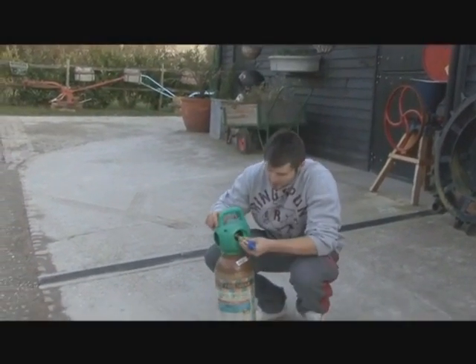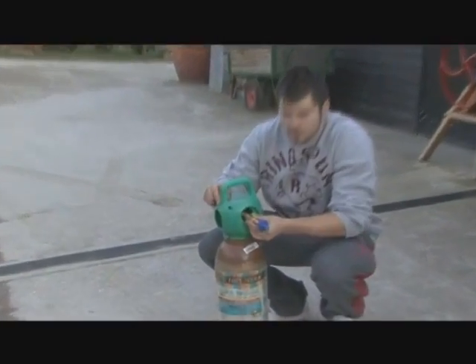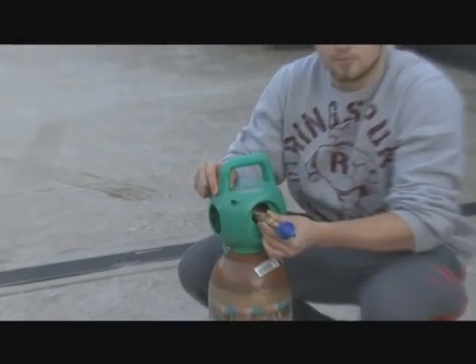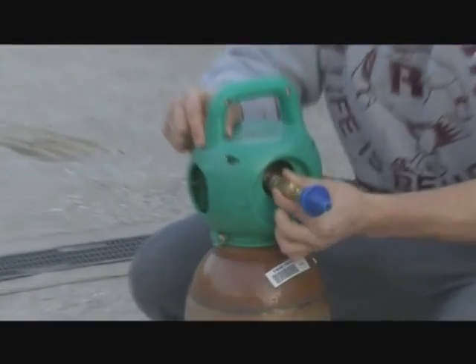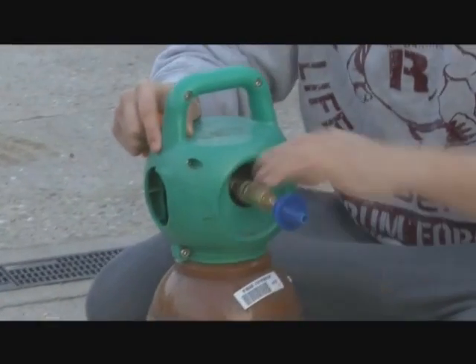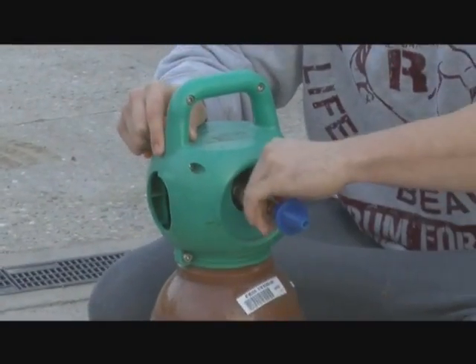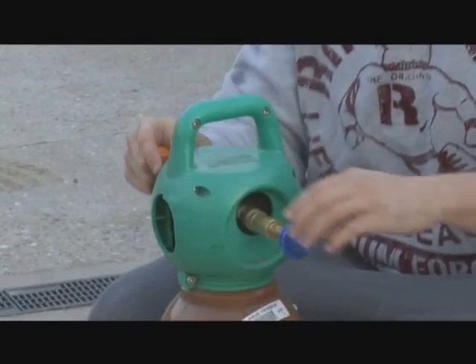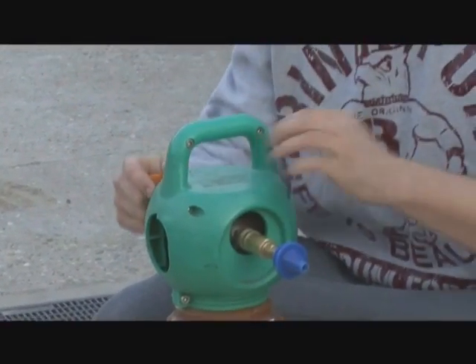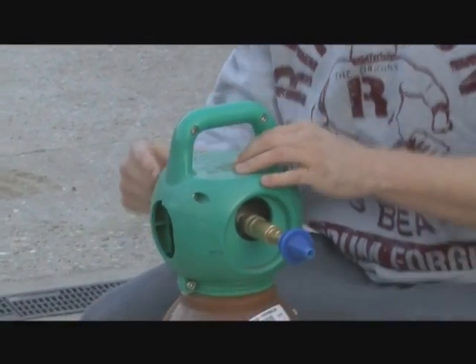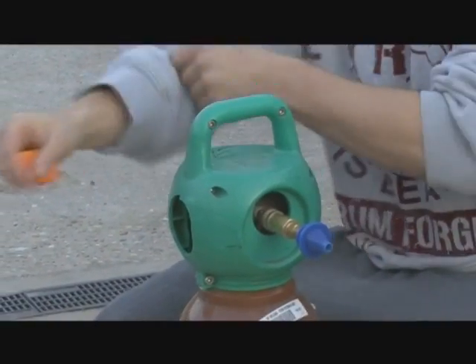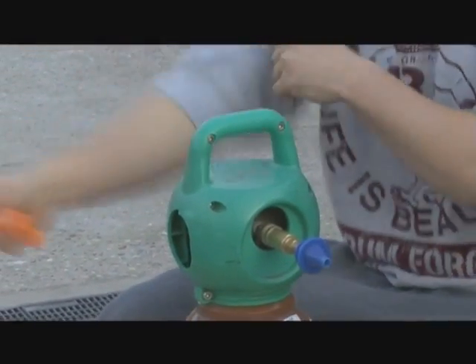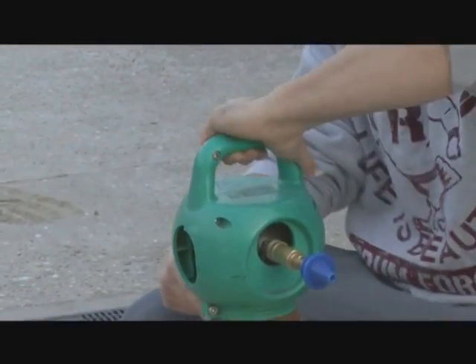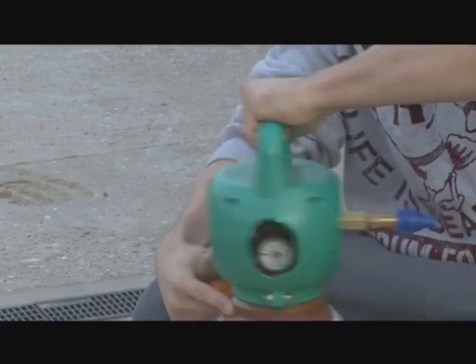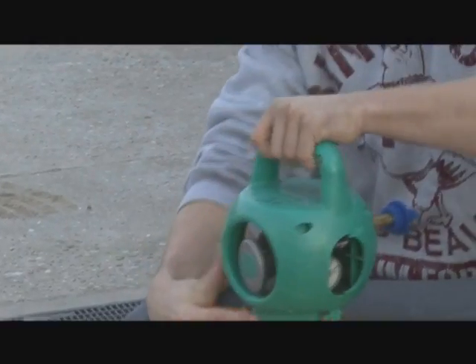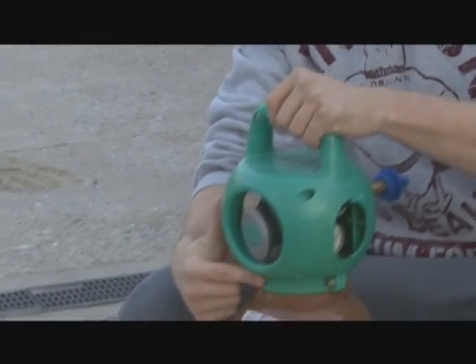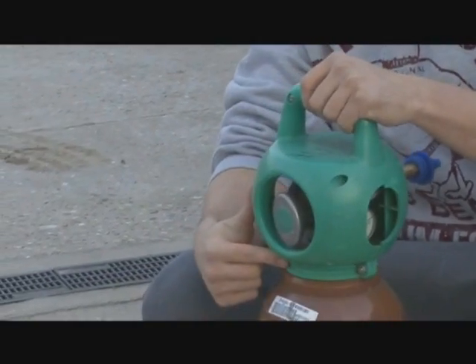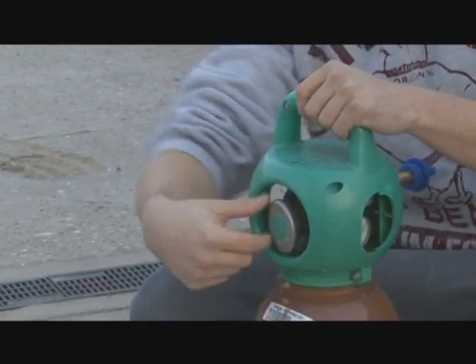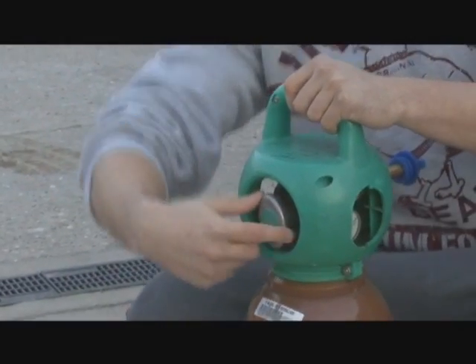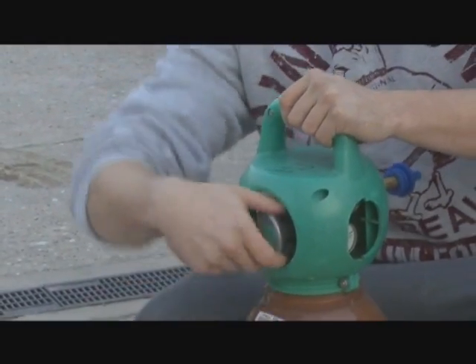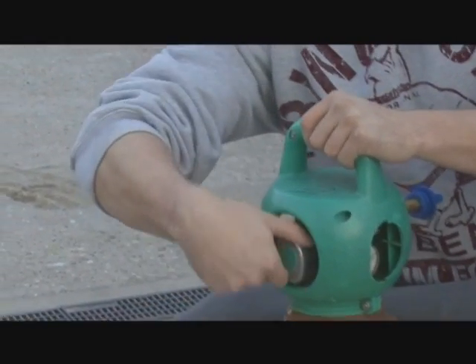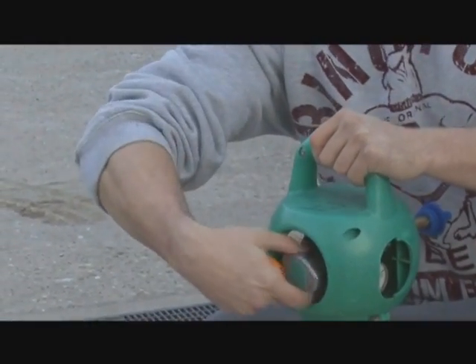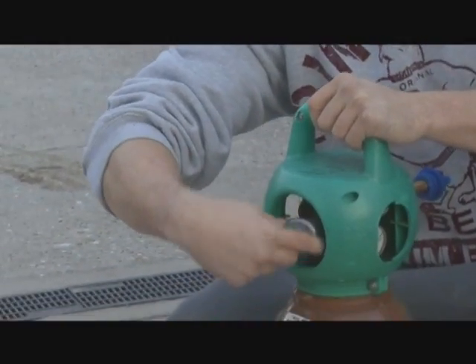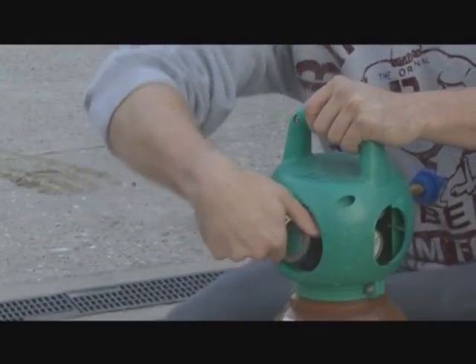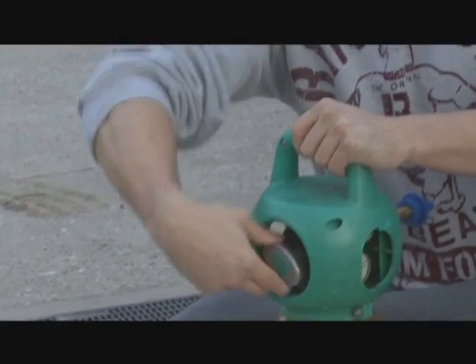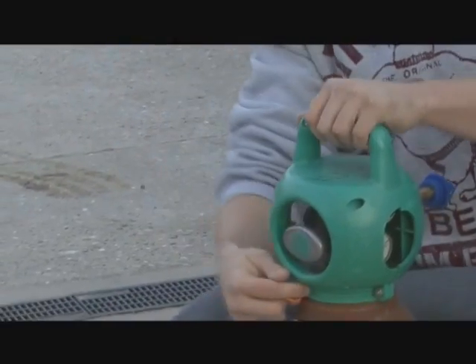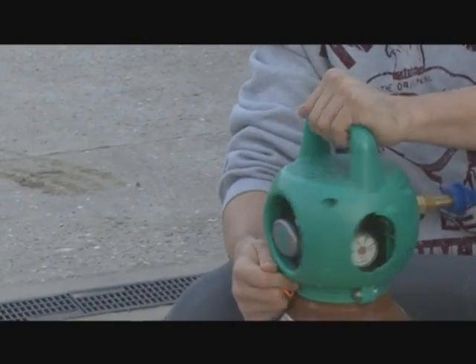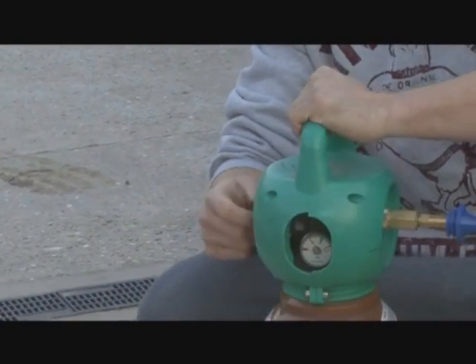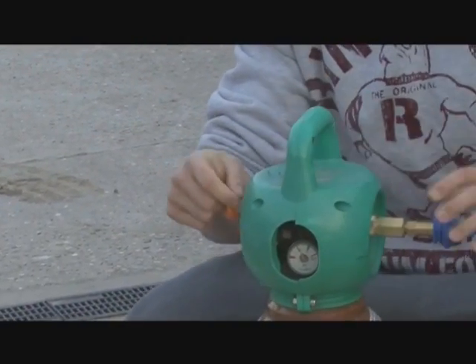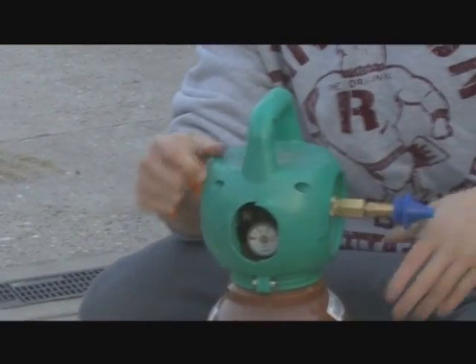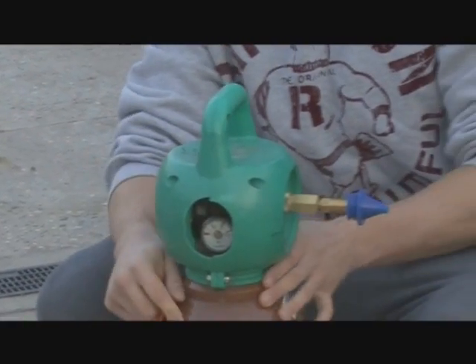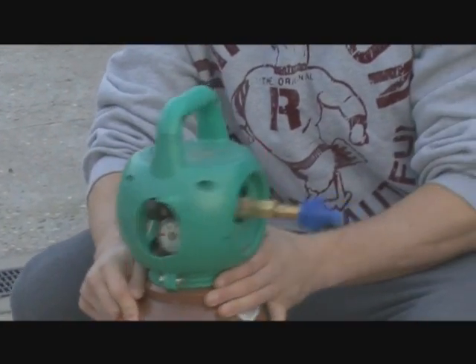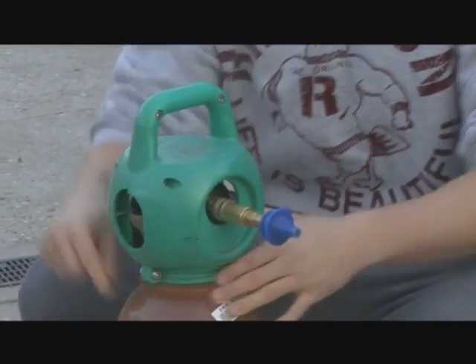First off, push the helium inflator onto the helium canister. Make sure it's securely fastened. At the back, we have a knob. Turn that and you'll hear a popping noise. That means it's on.